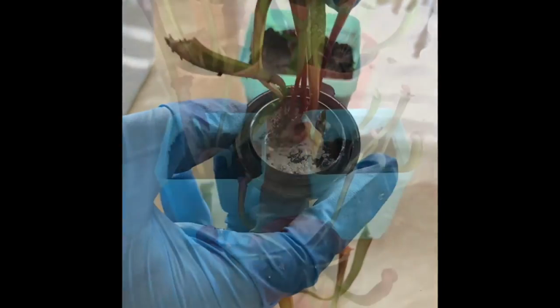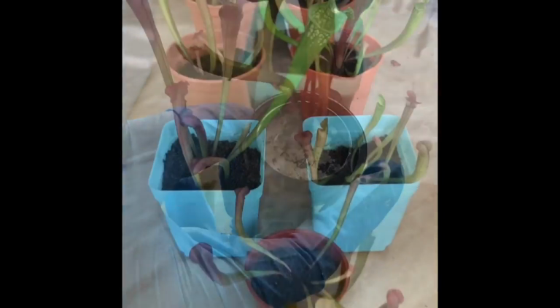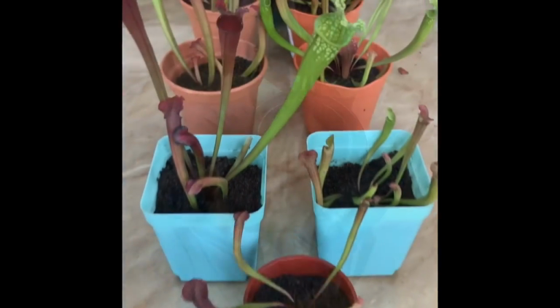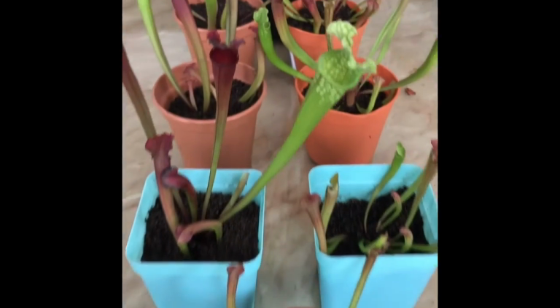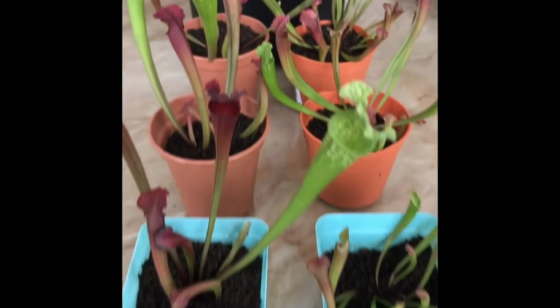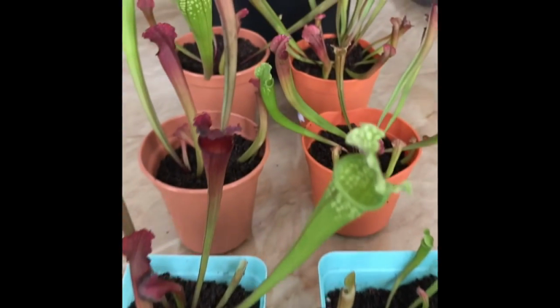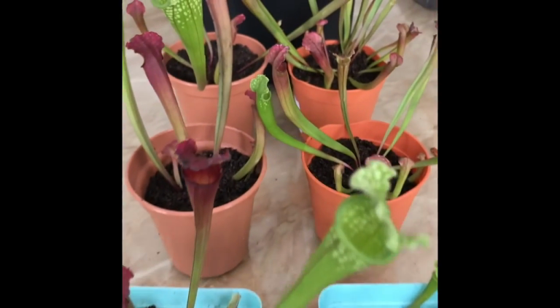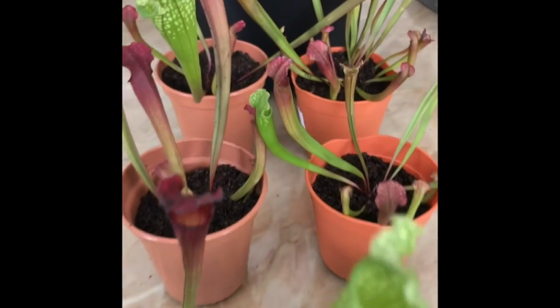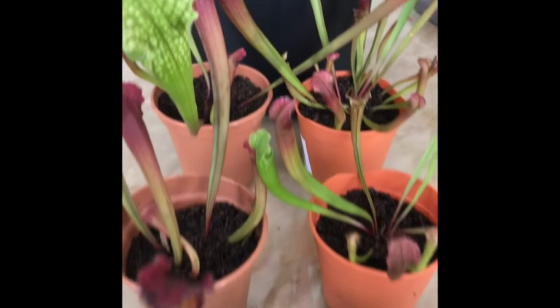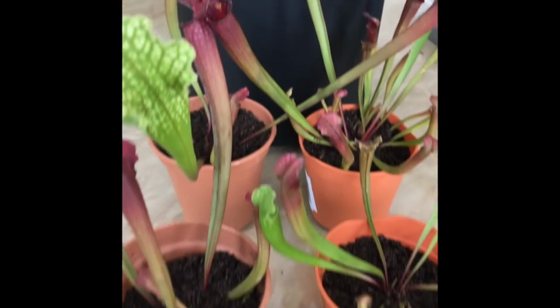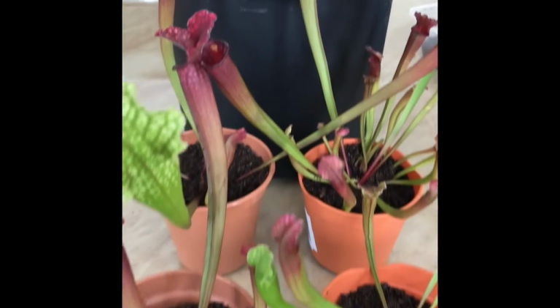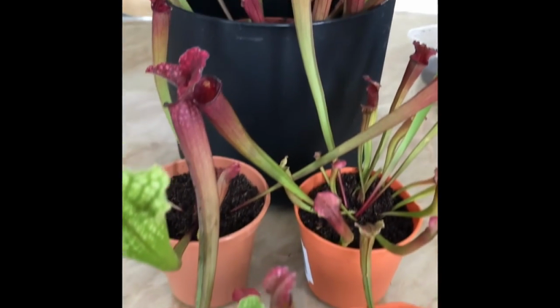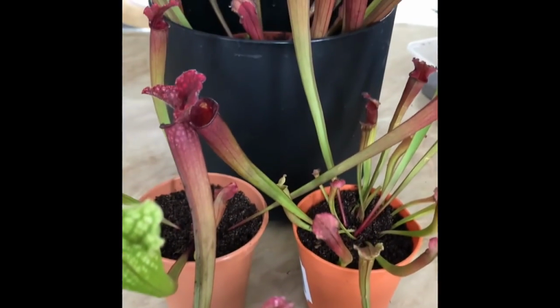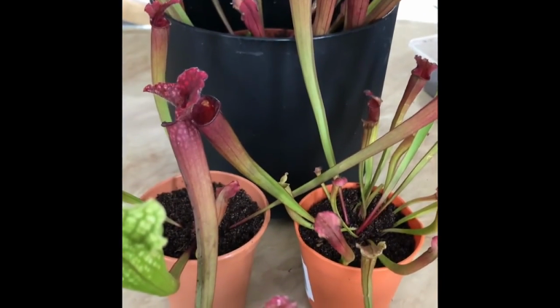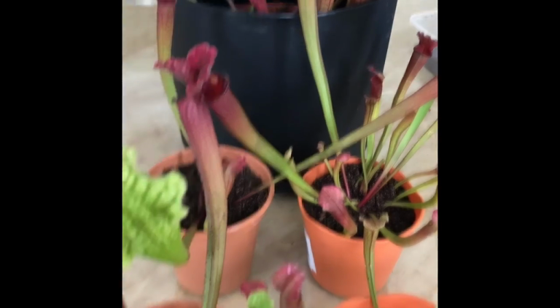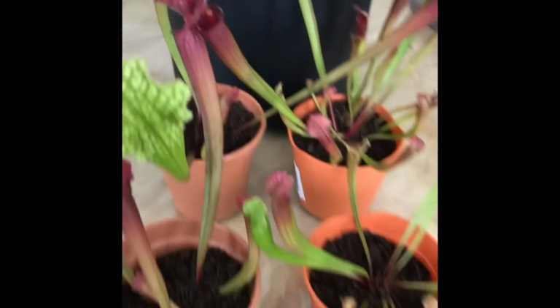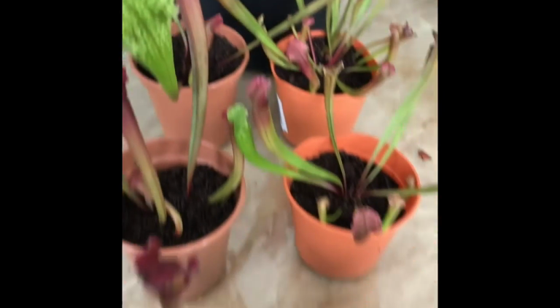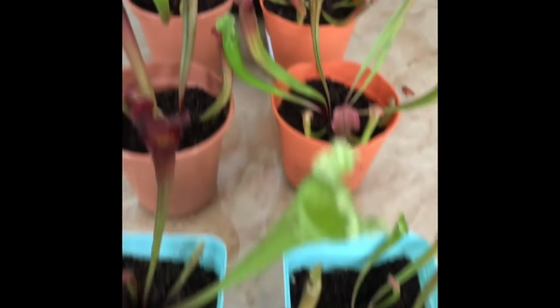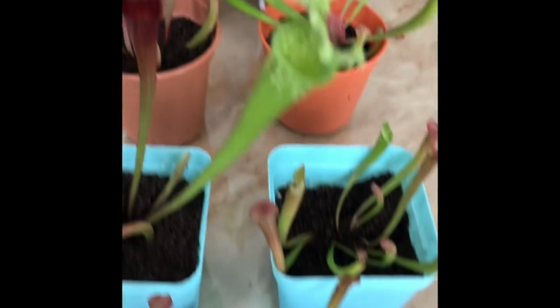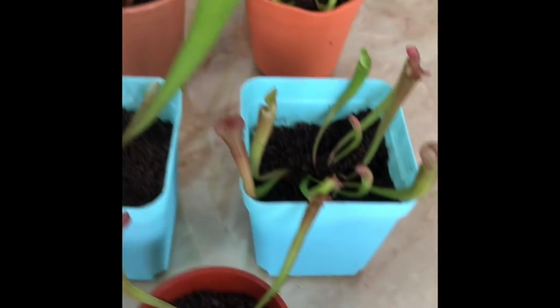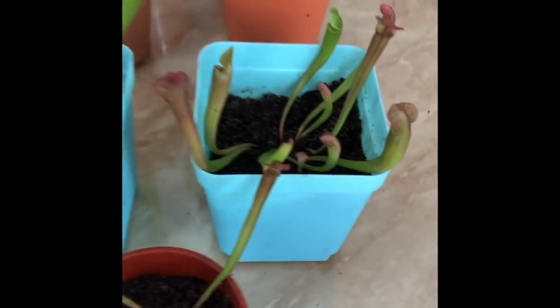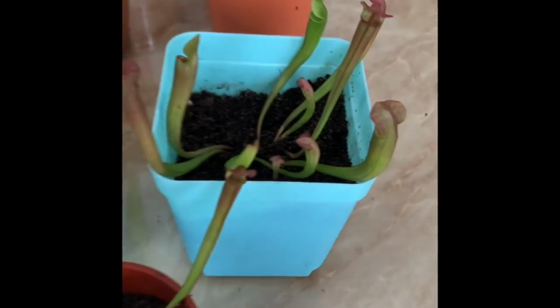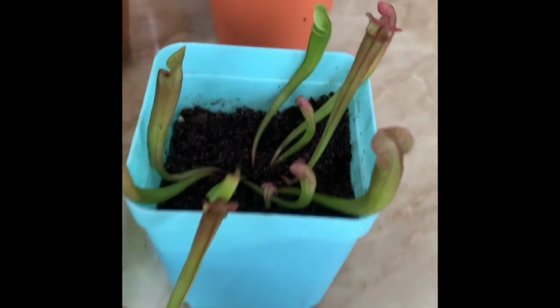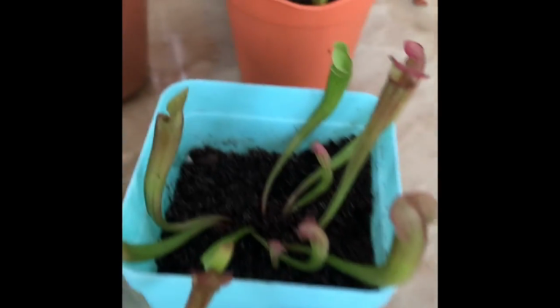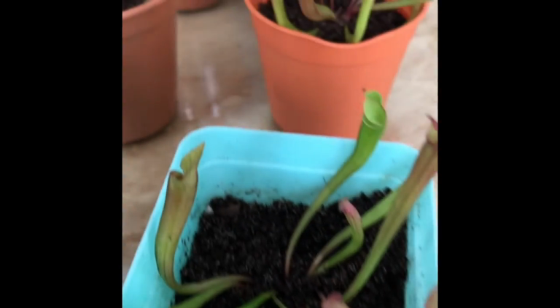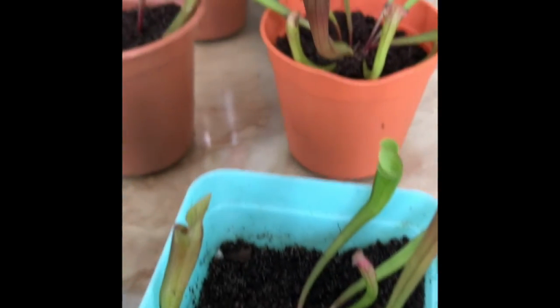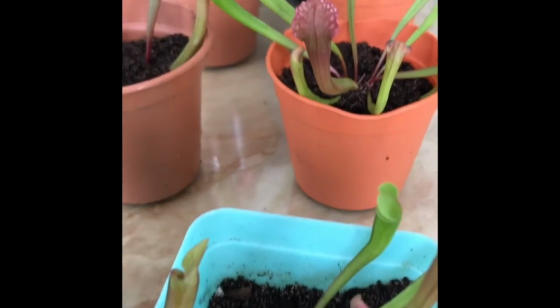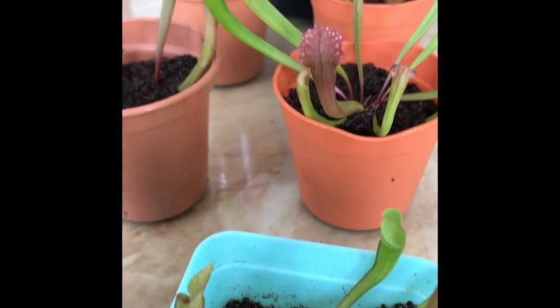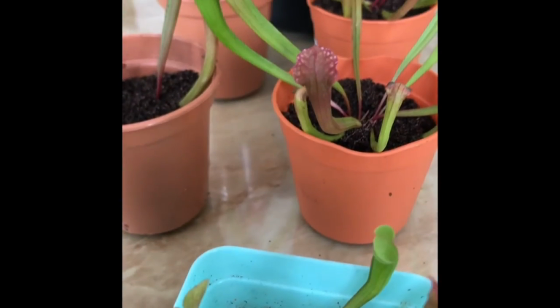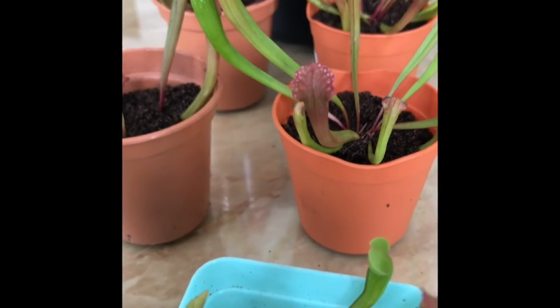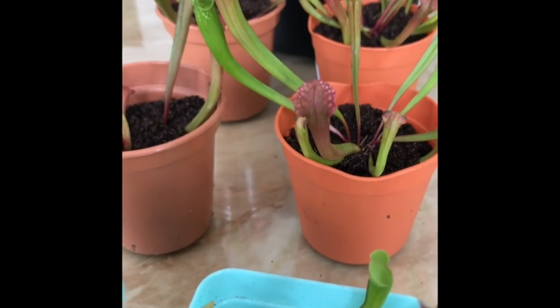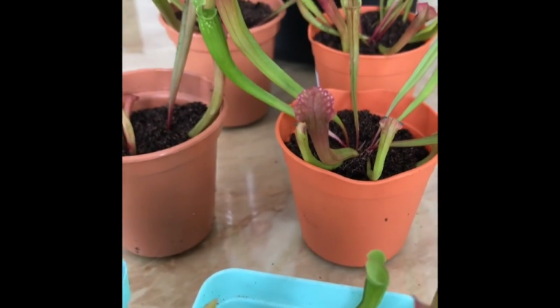We've now completed repotting all of the carnivore plants. Thank you for watching.